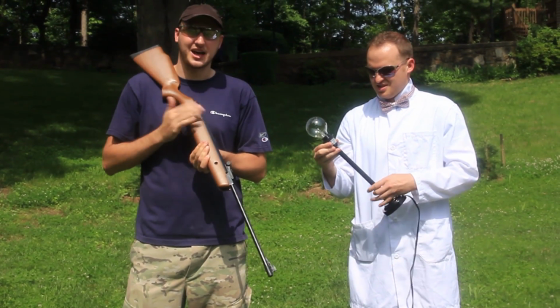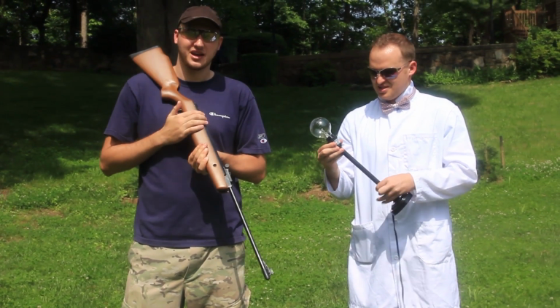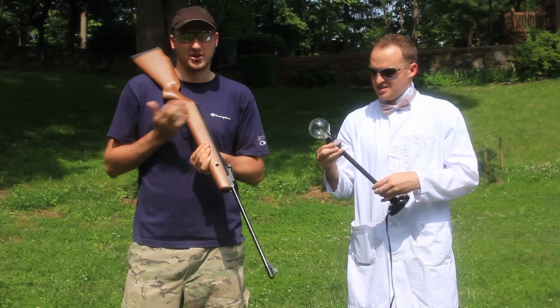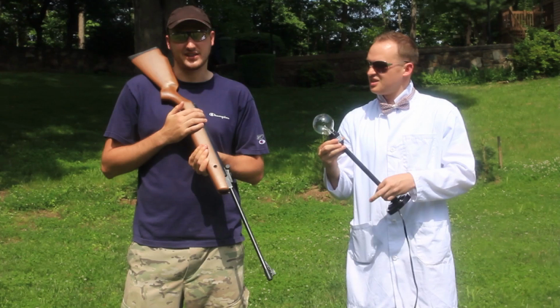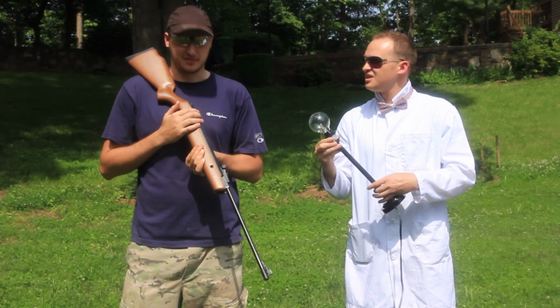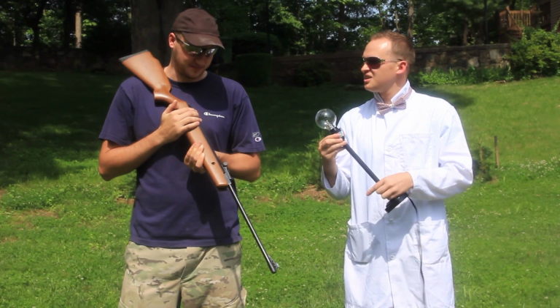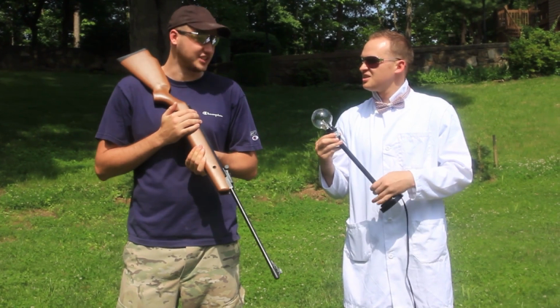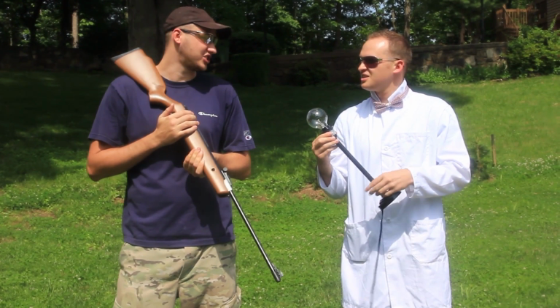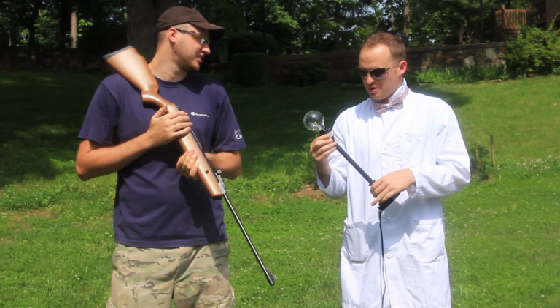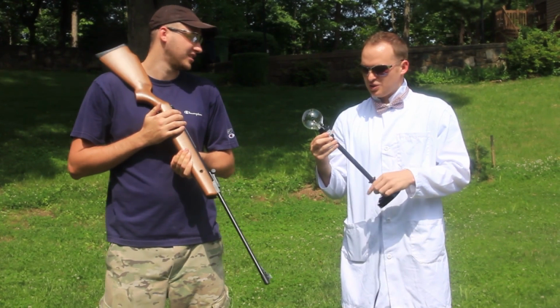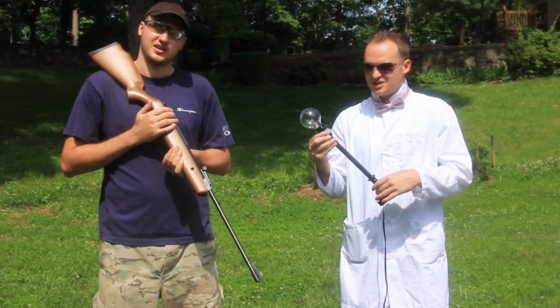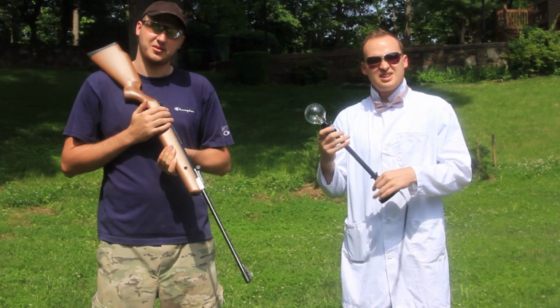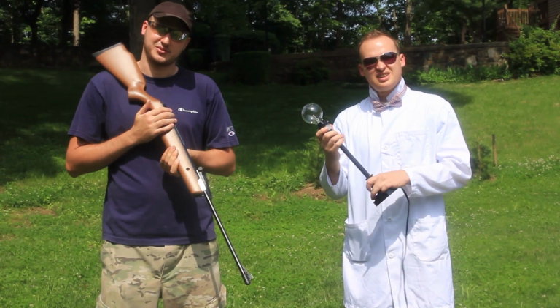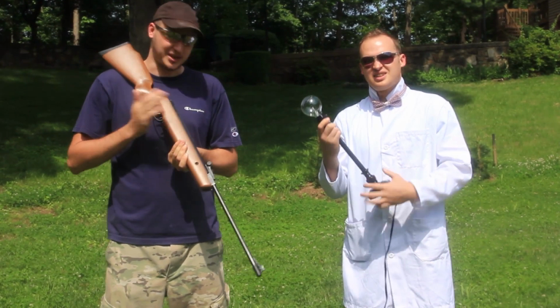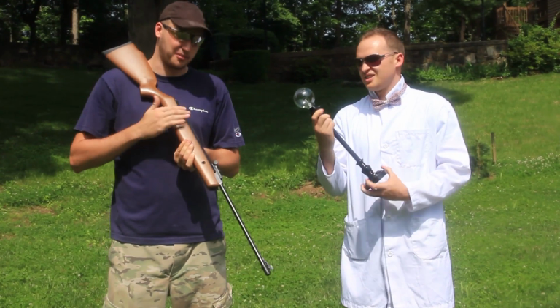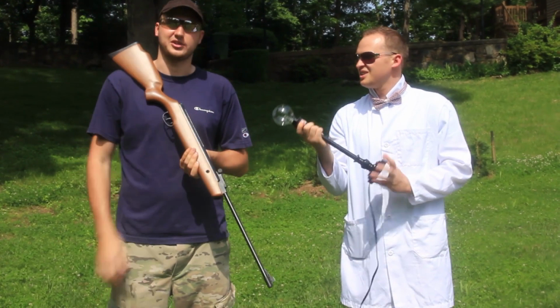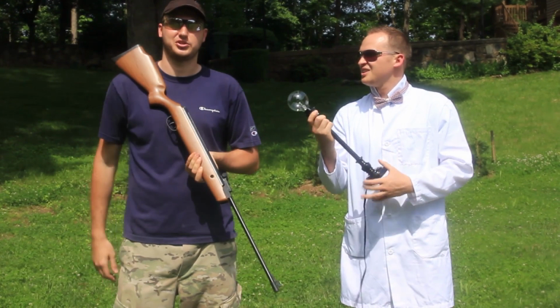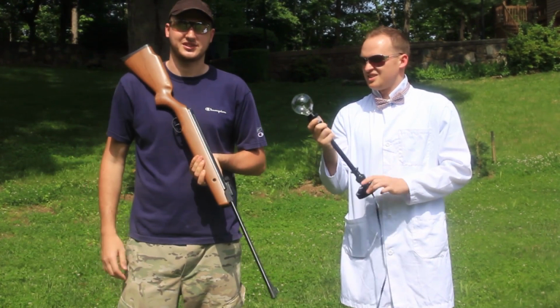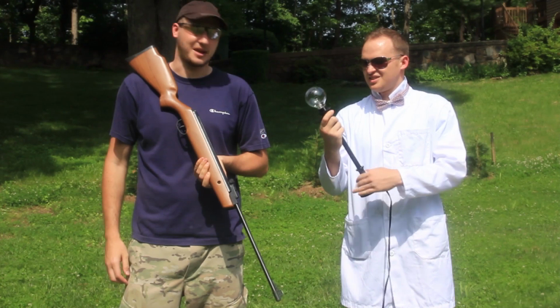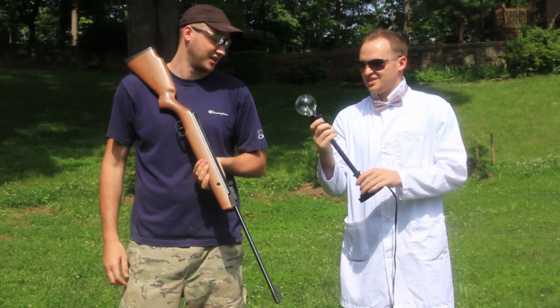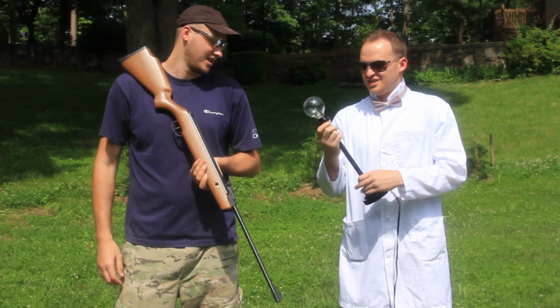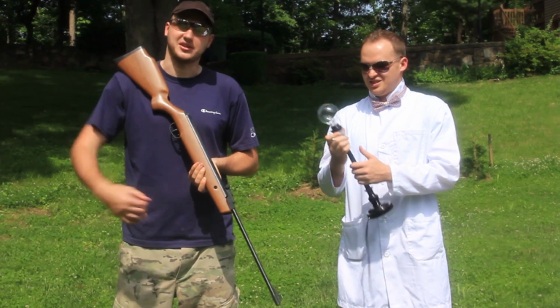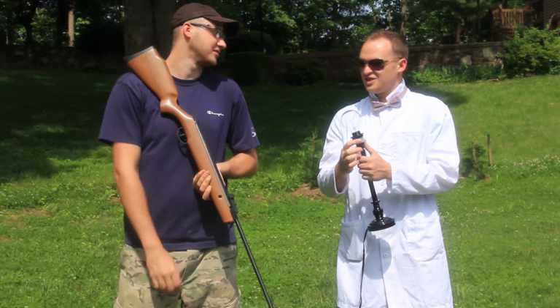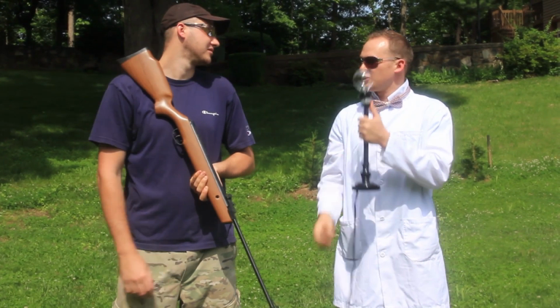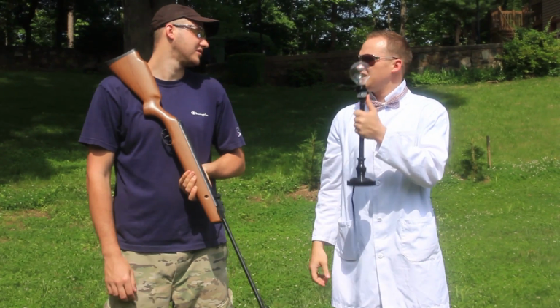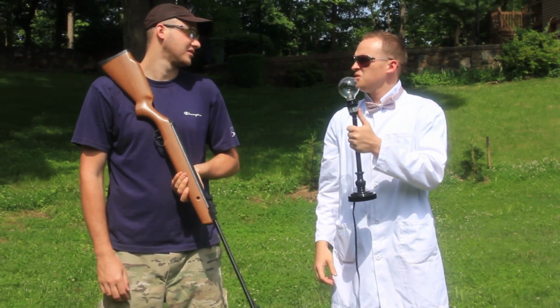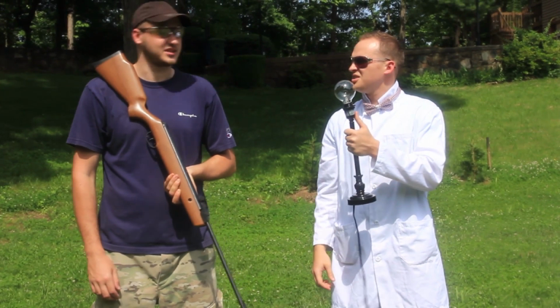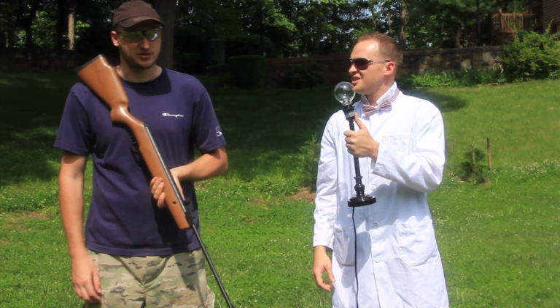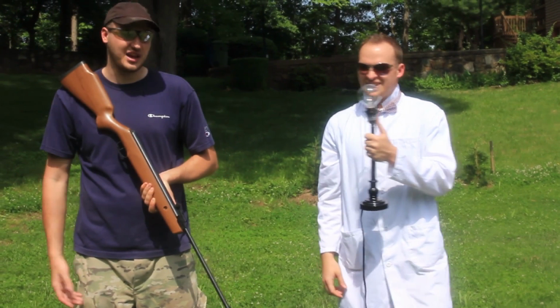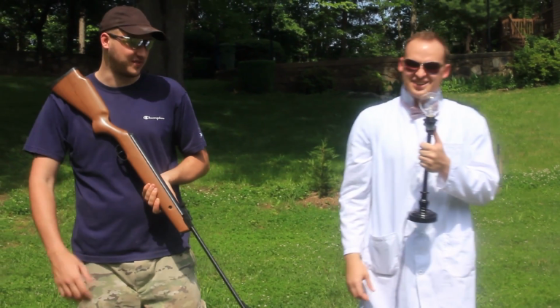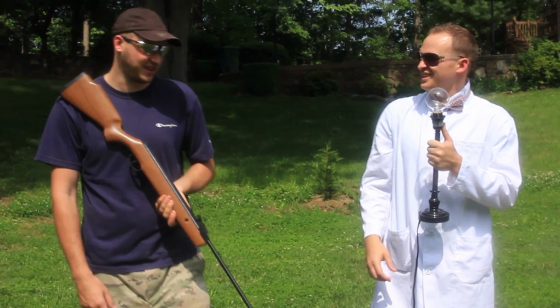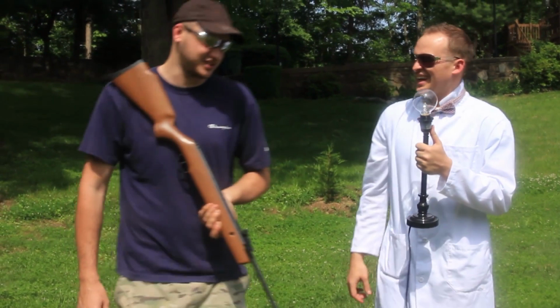Give us some suggestions in the comments. Anyways, once a week we're gonna be shooting something. Do you think you can hit it? Let's get to it. Yeah, from 5 feet, easy.